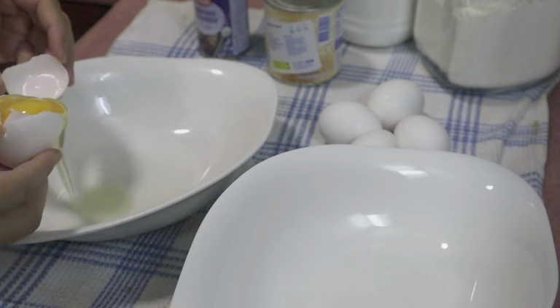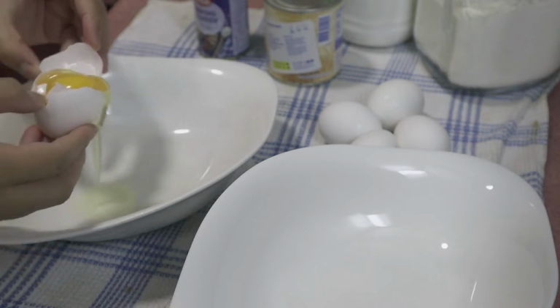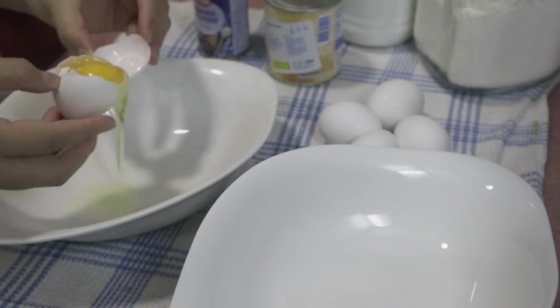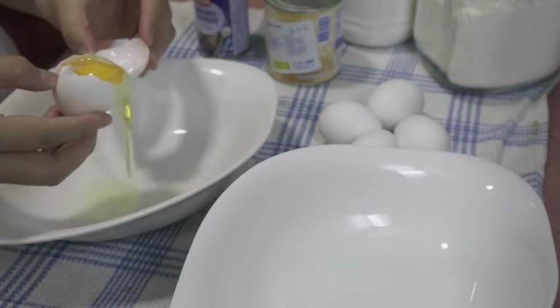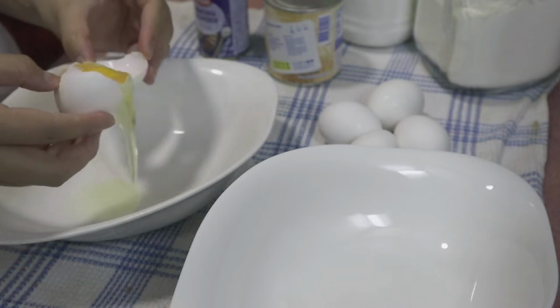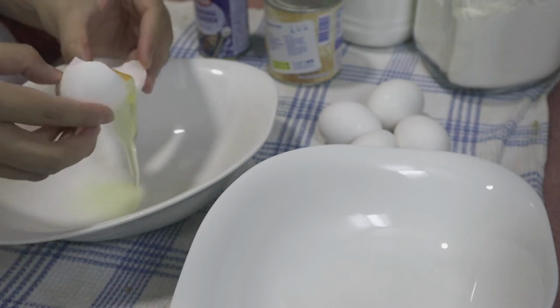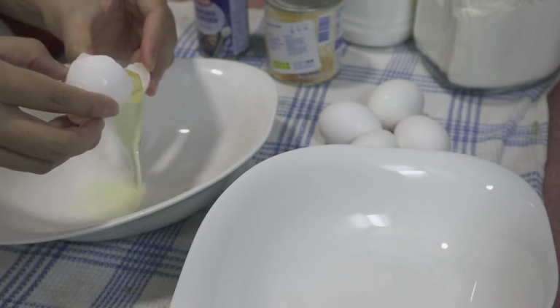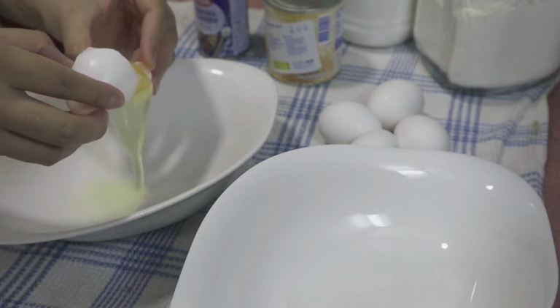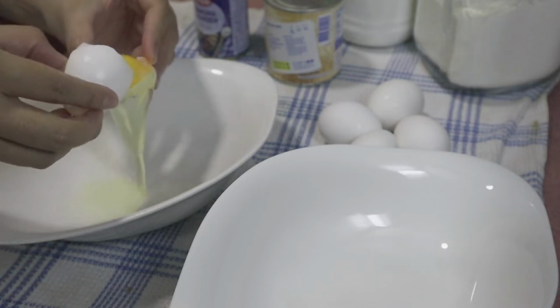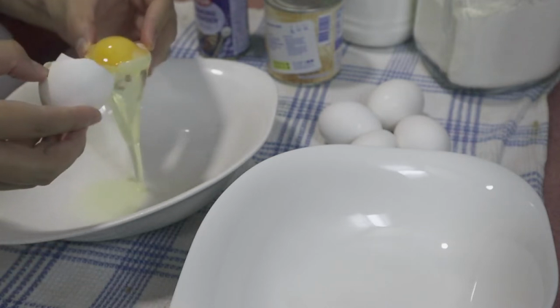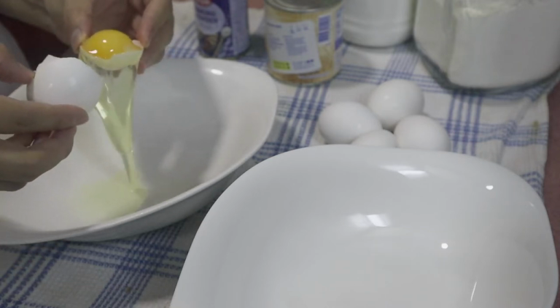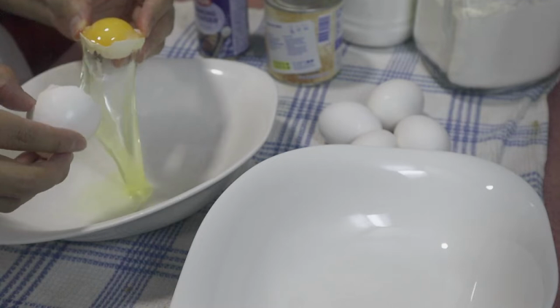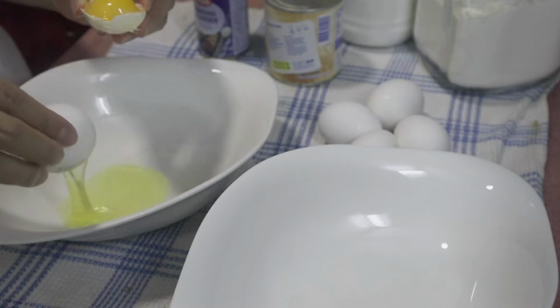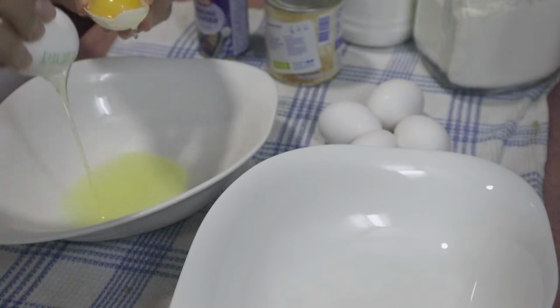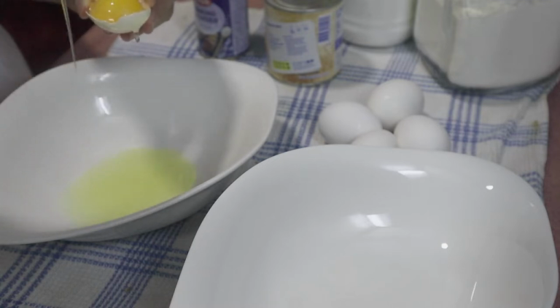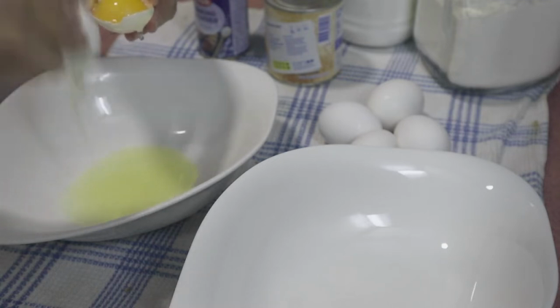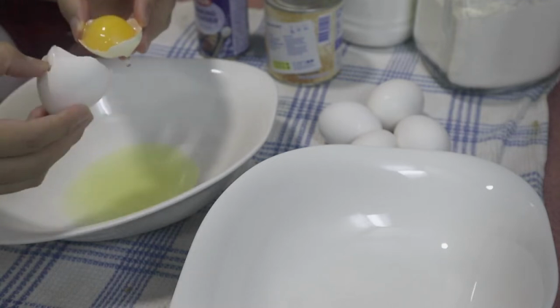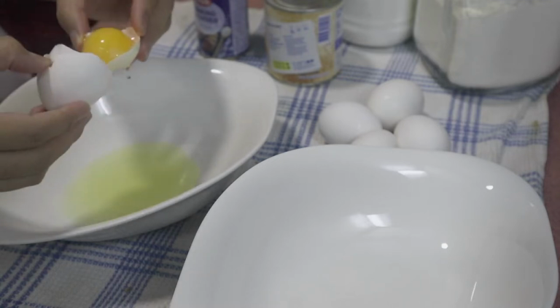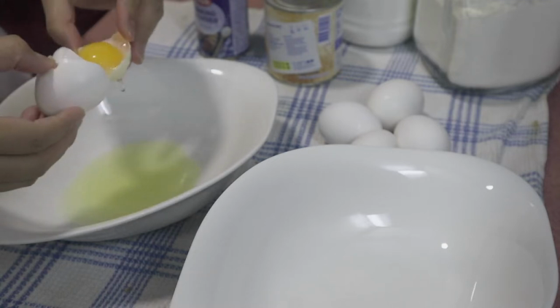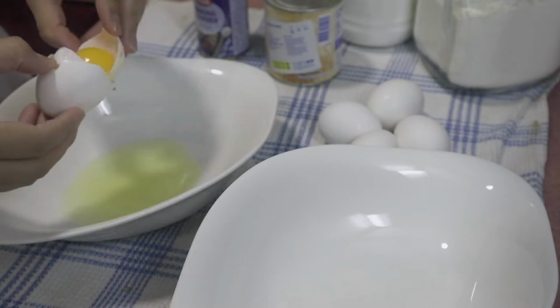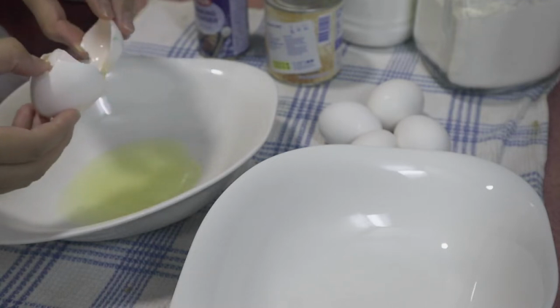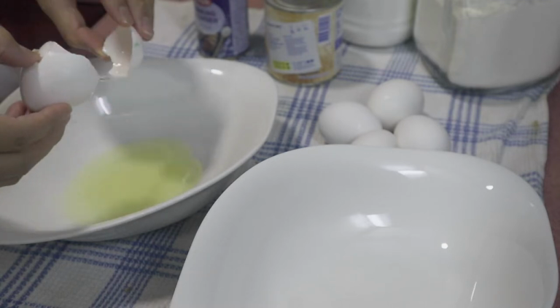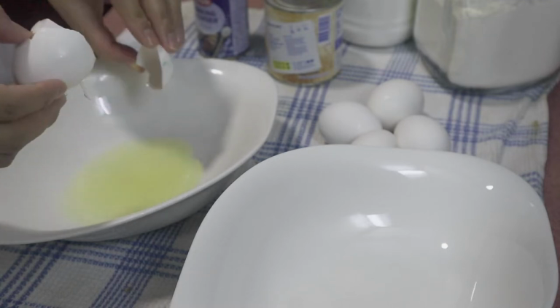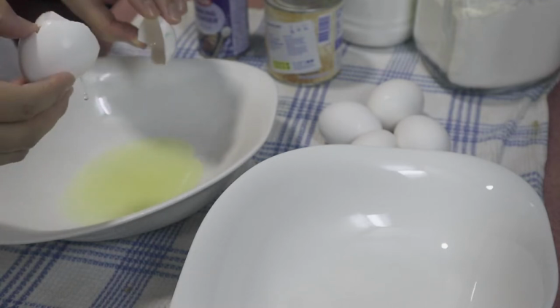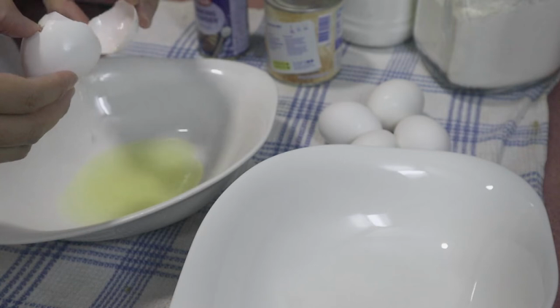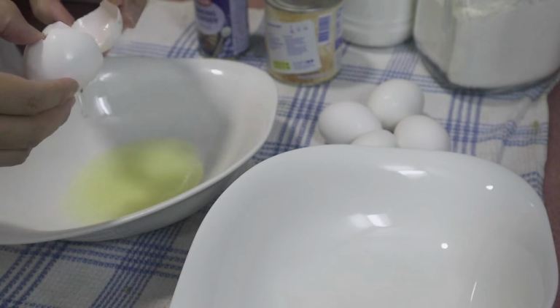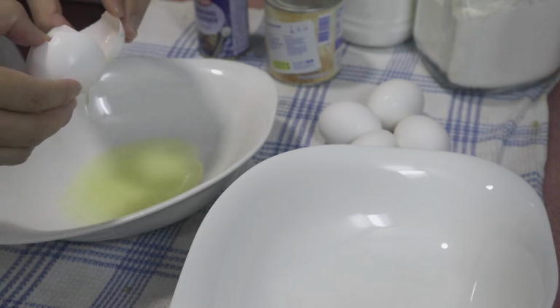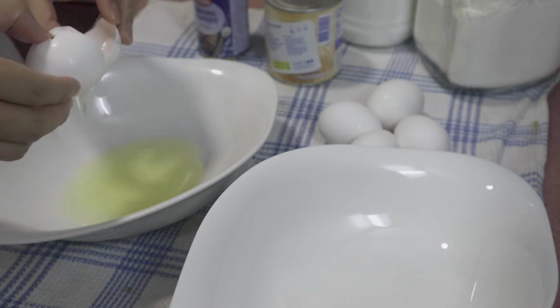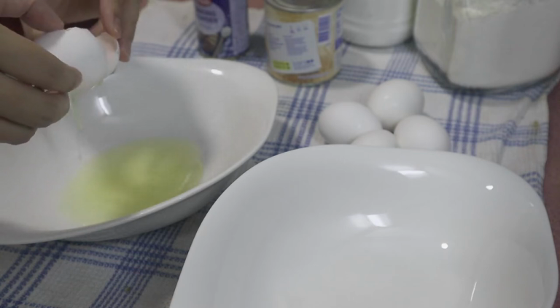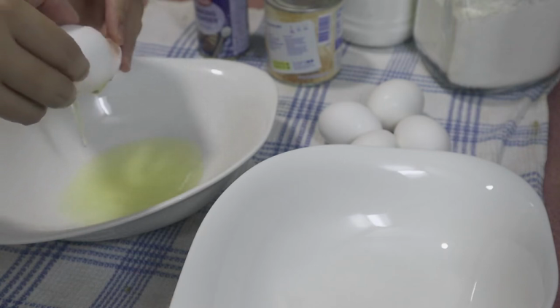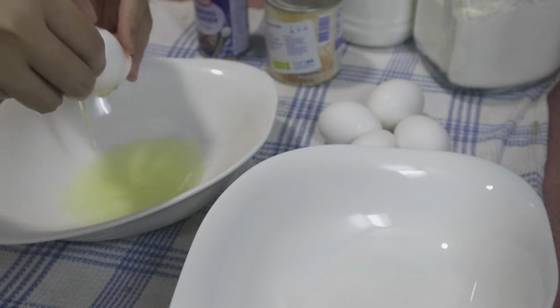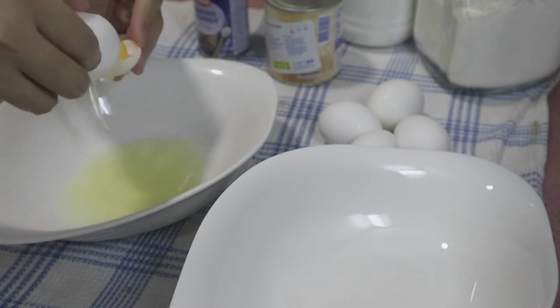Let's separate the egg yolks and egg whites. For this recipe, I'll be using five small eggs. But if you have large eggs, you can just use four eggs.